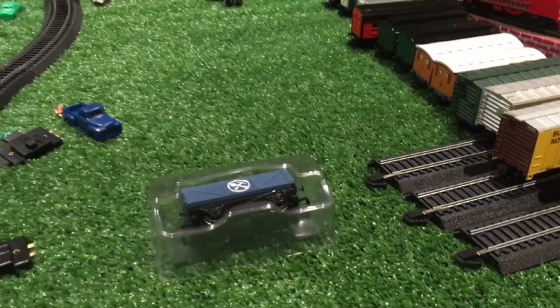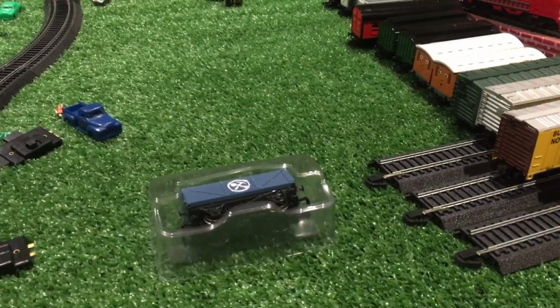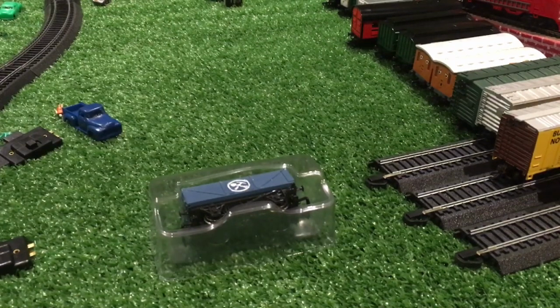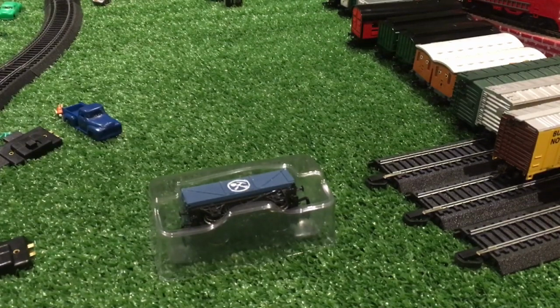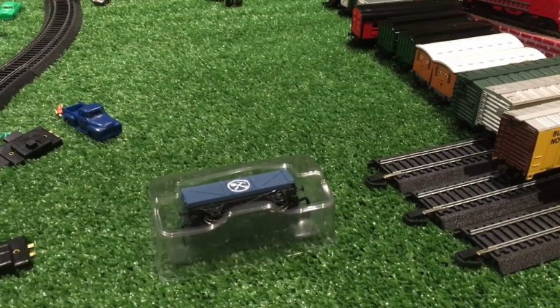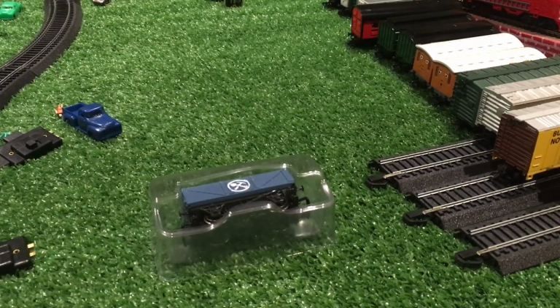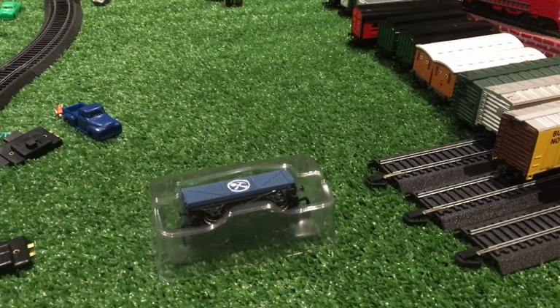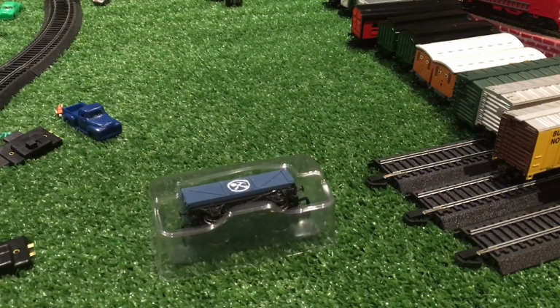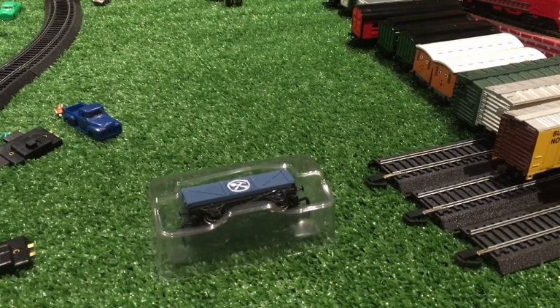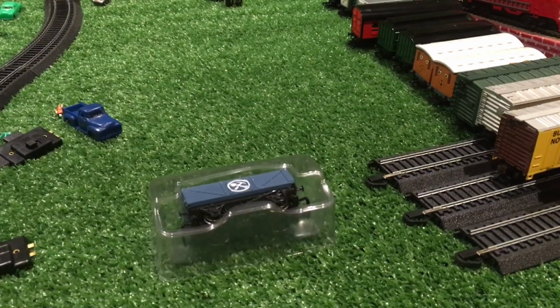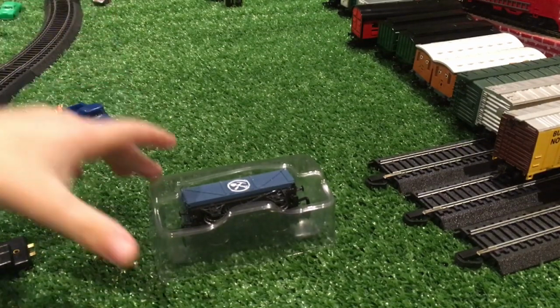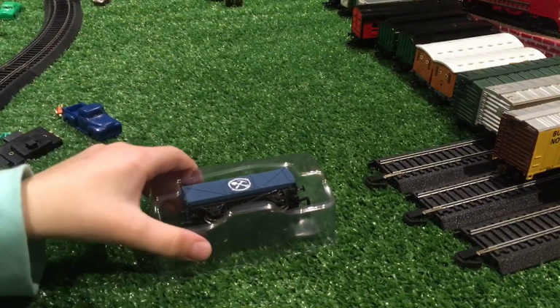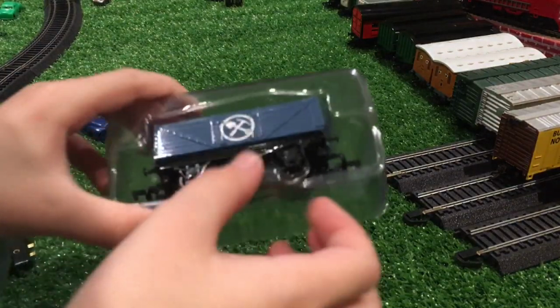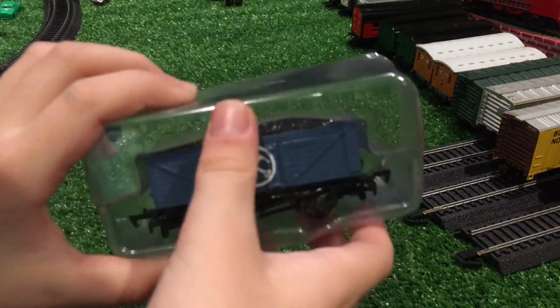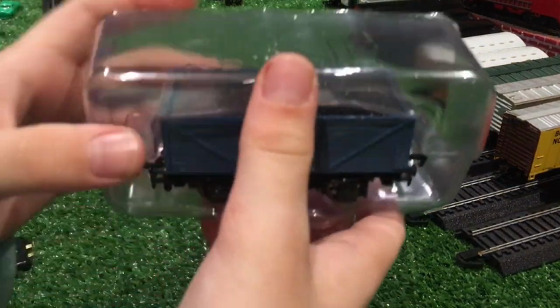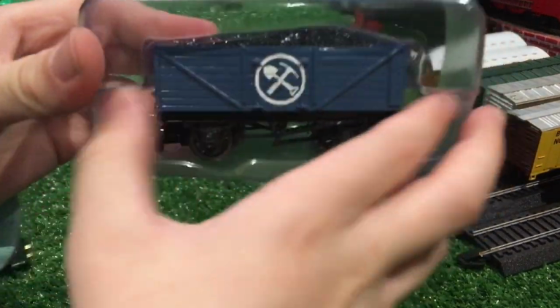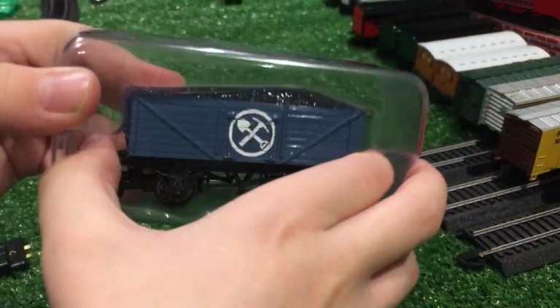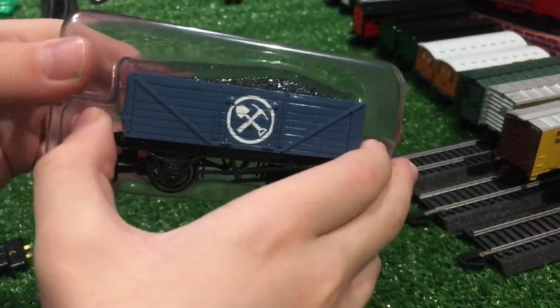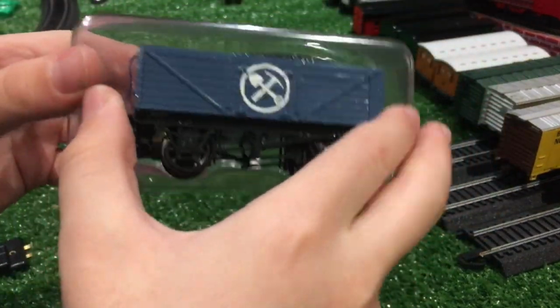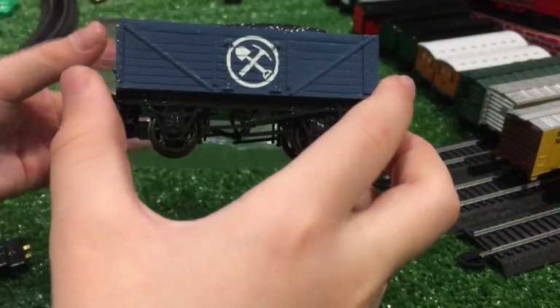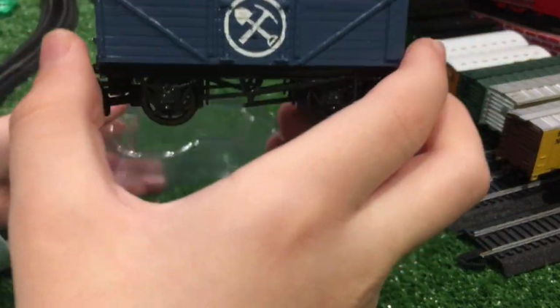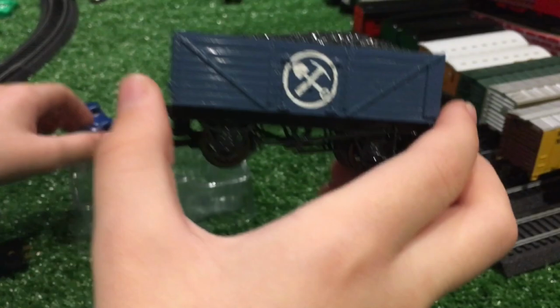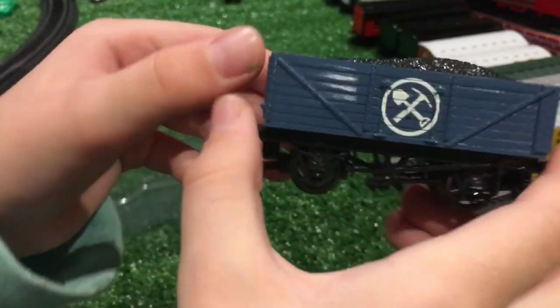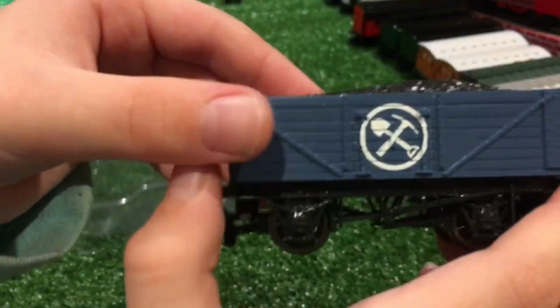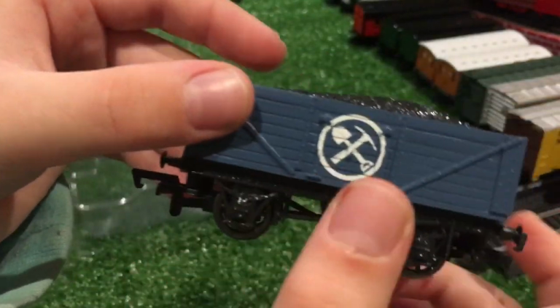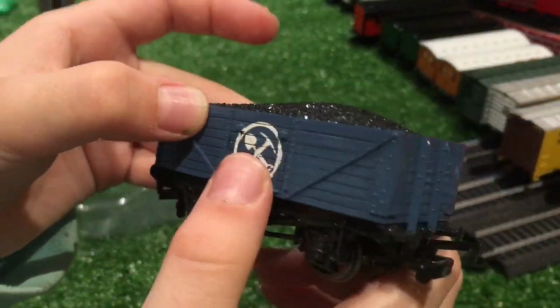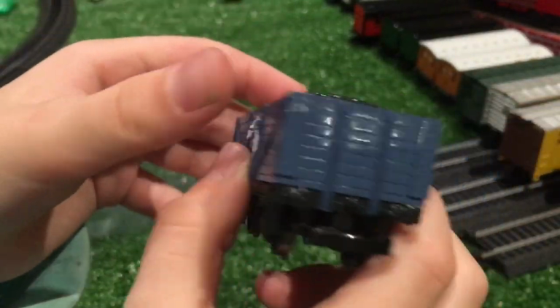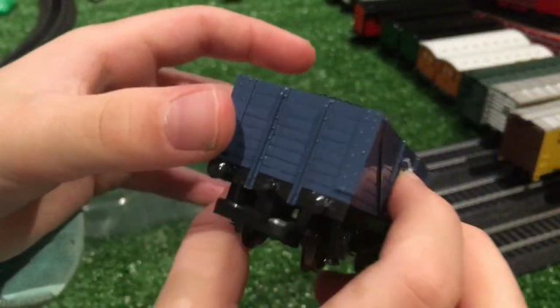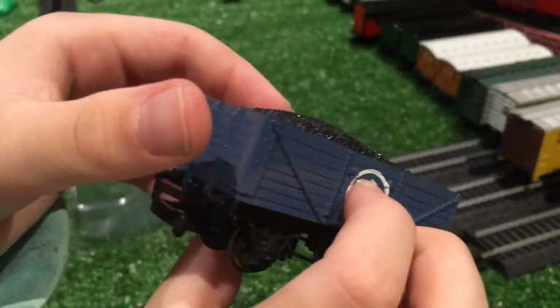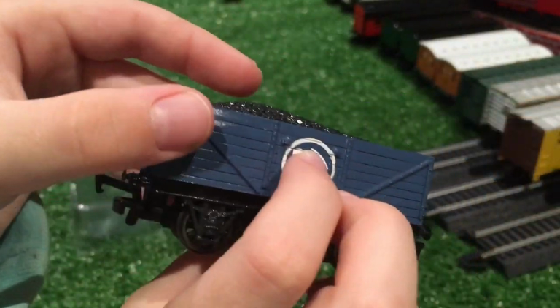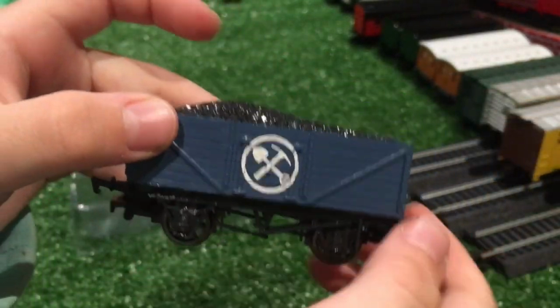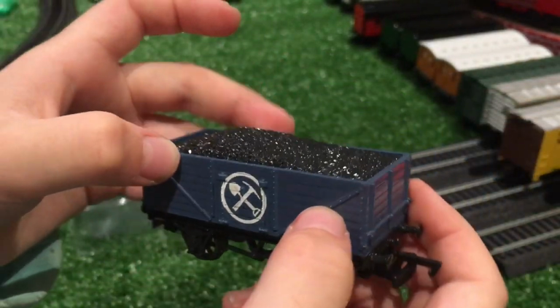Hi everyone, welcome back to another video. Today I'm going to be showing you this cool car. Thank you so much to the viewer who sent this. It is really cool, I really like it.